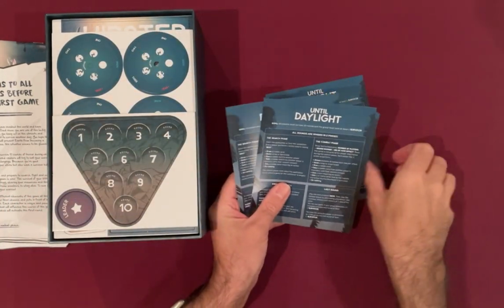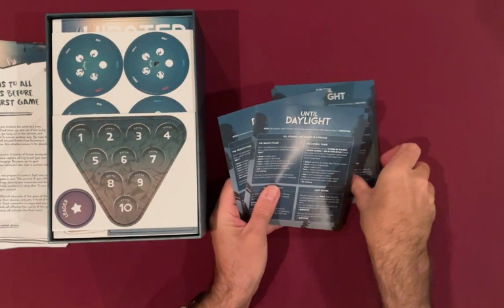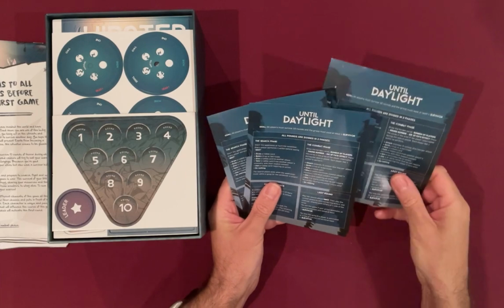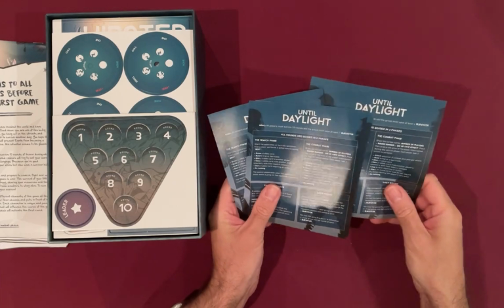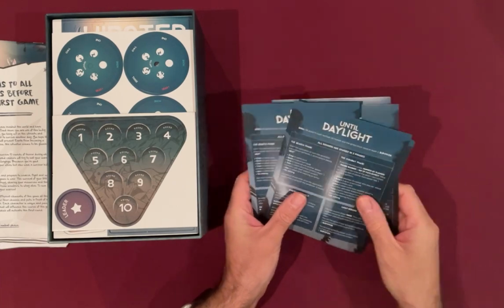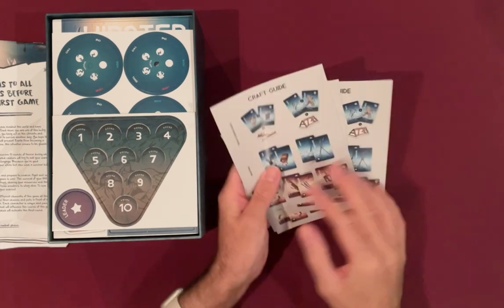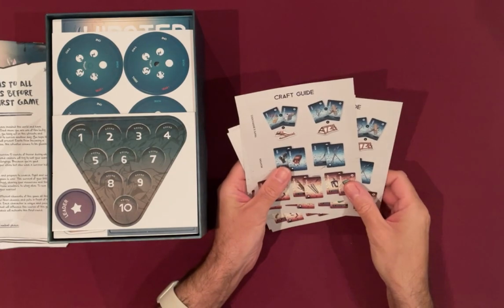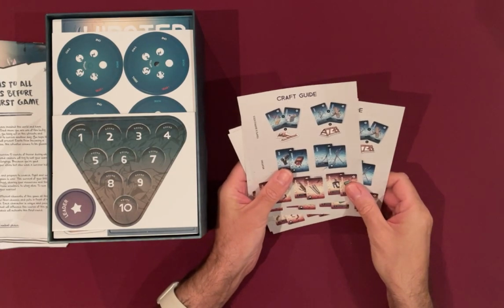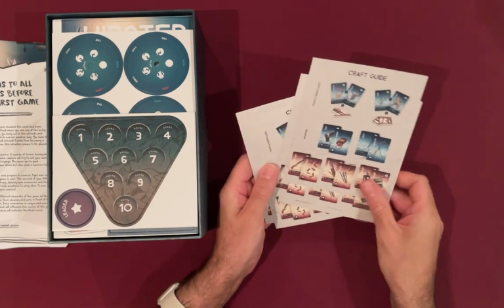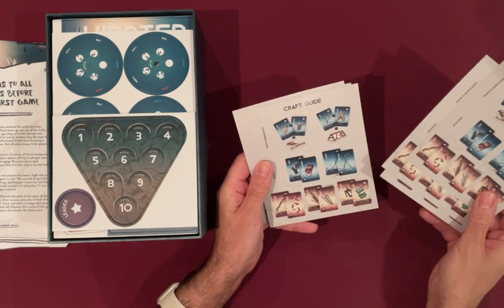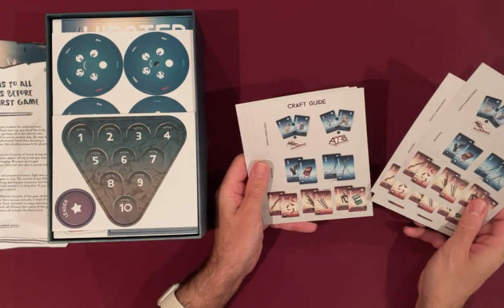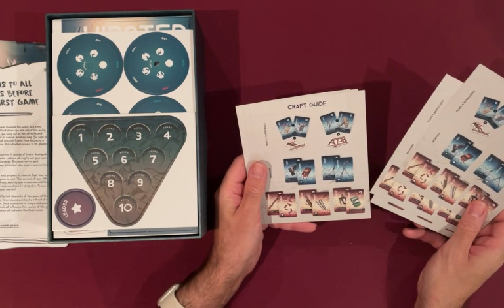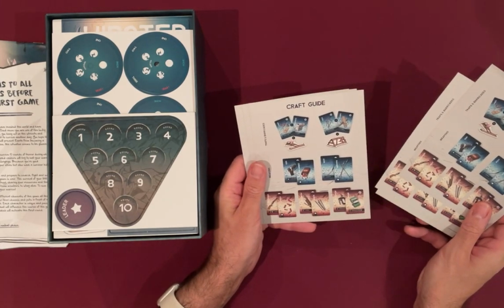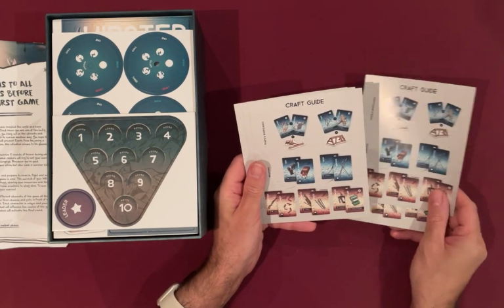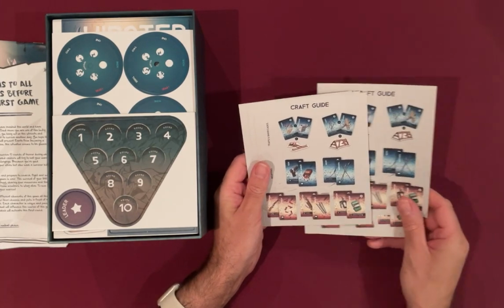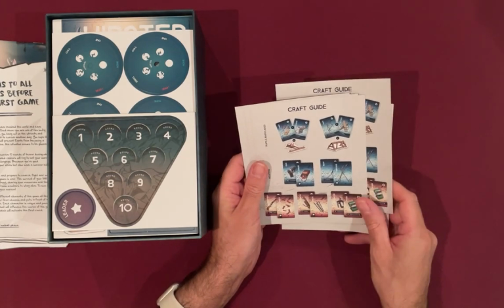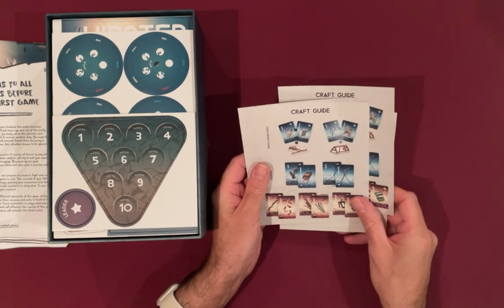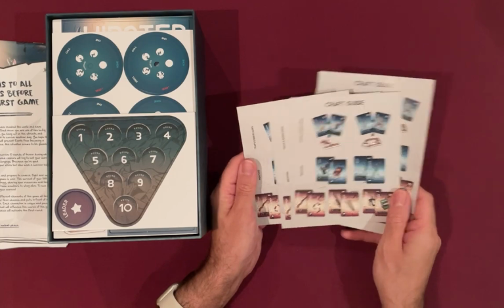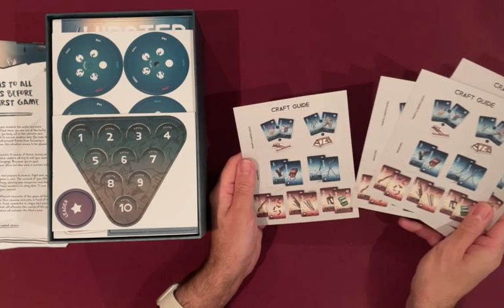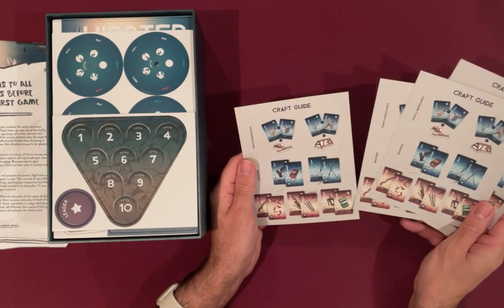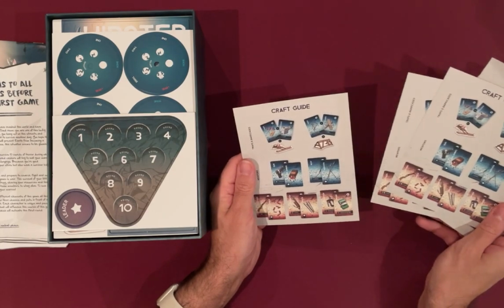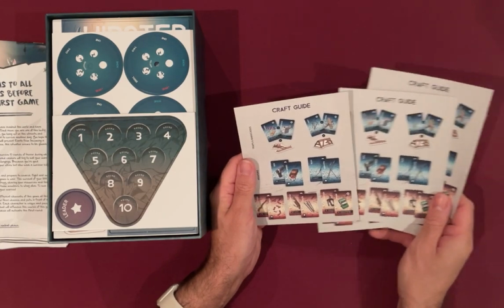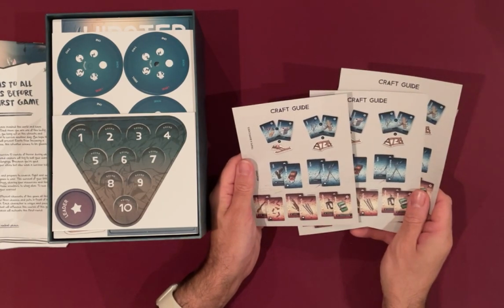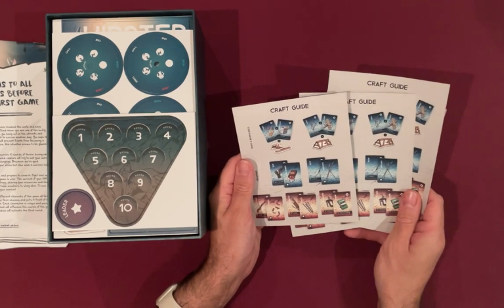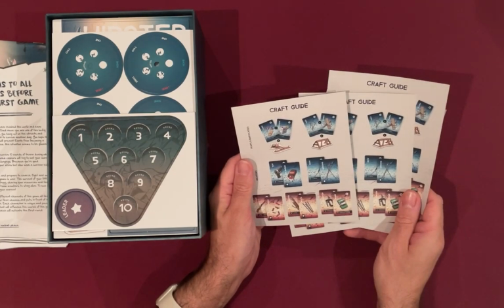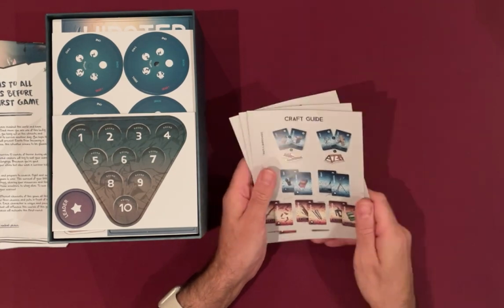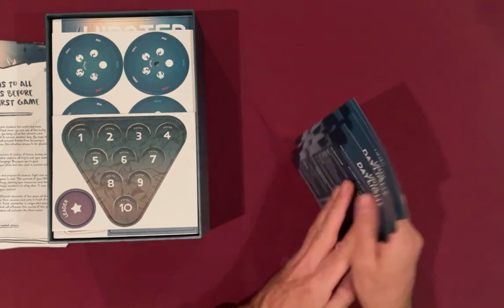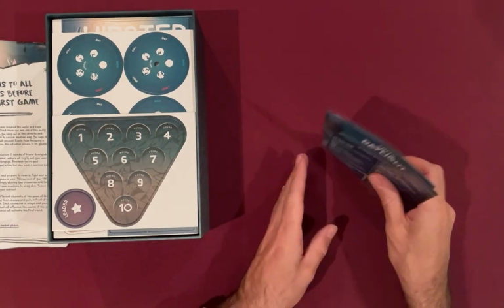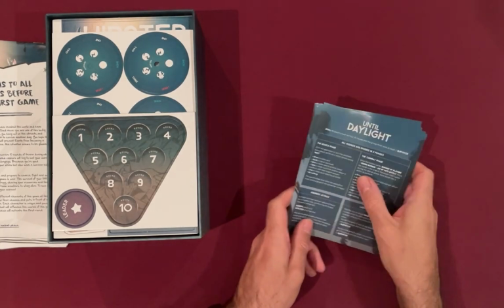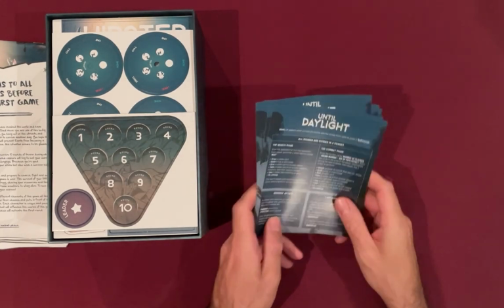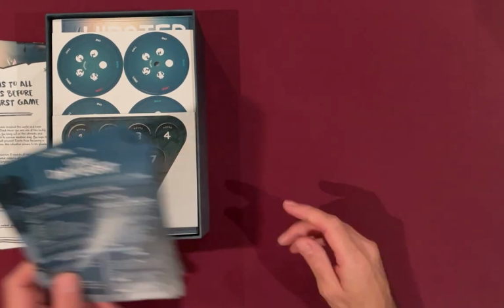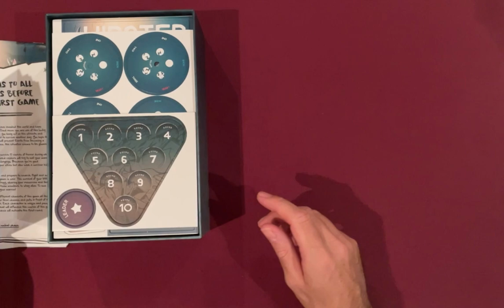Those look like turn summaries, and there's a crafting guide to building things. Wow — looks like we're building catapults. That's interesting.